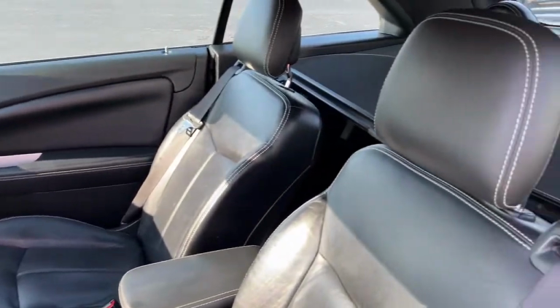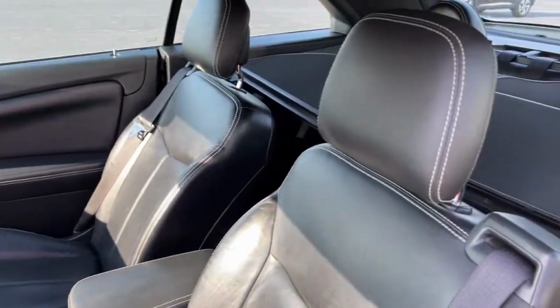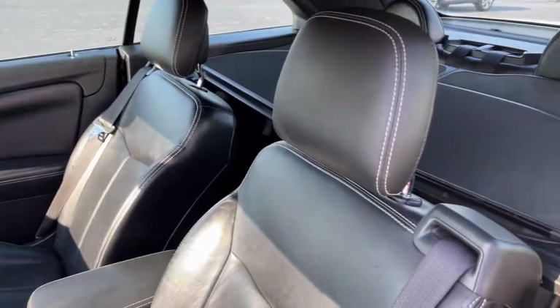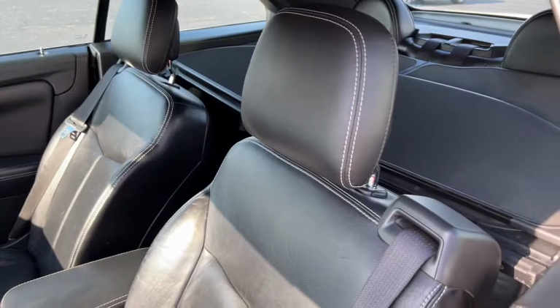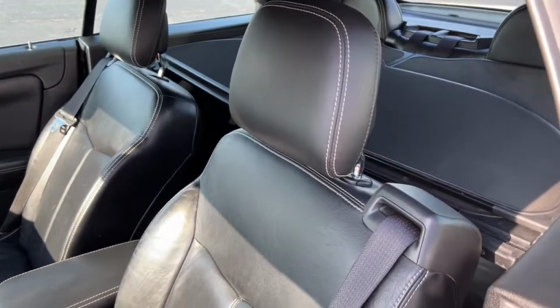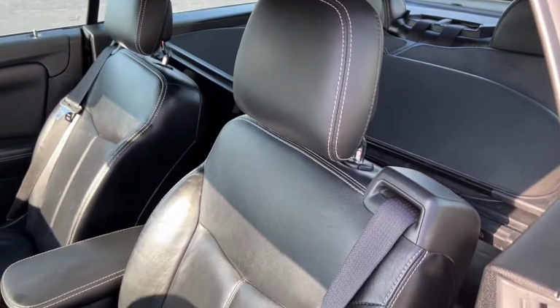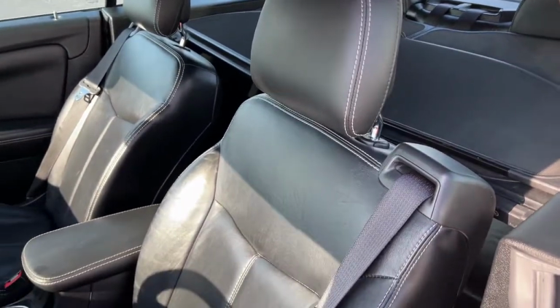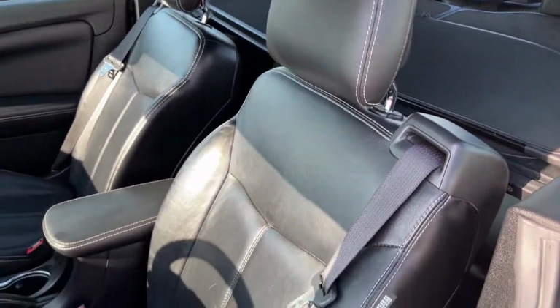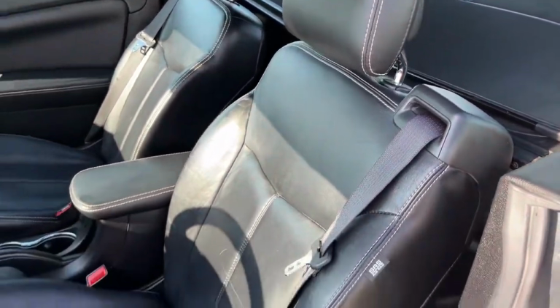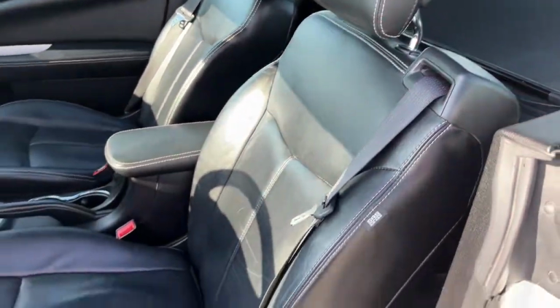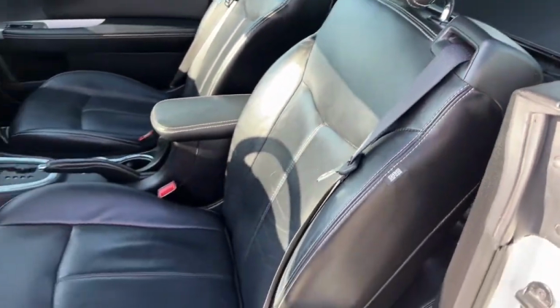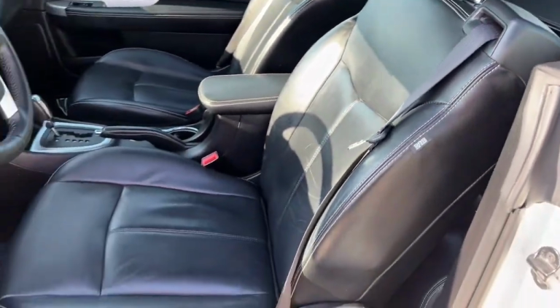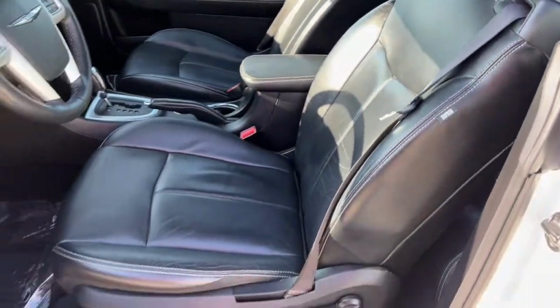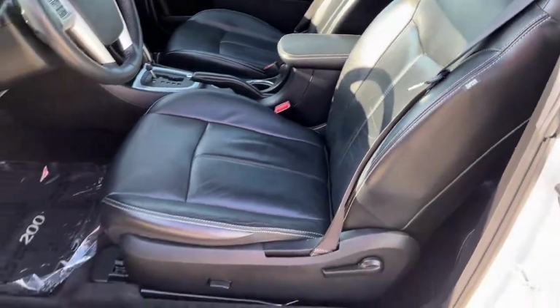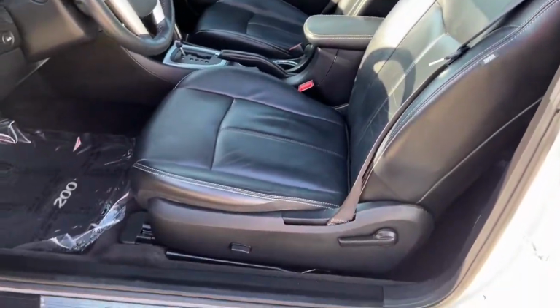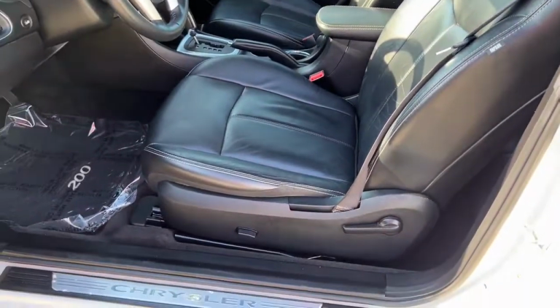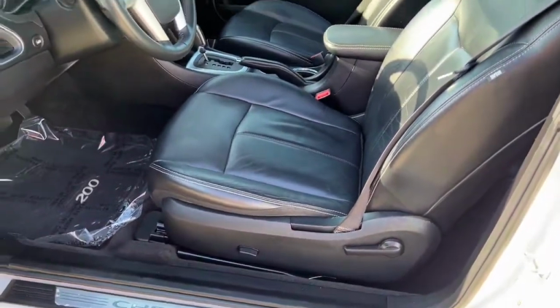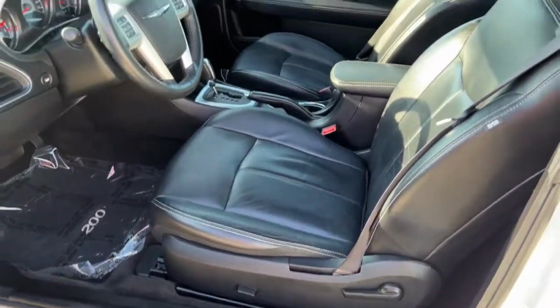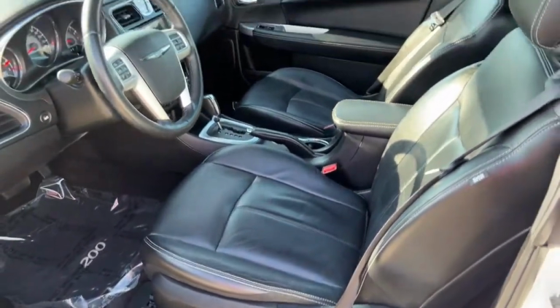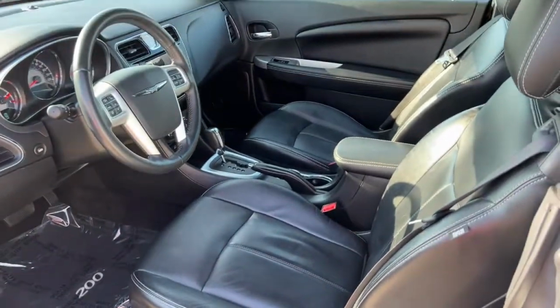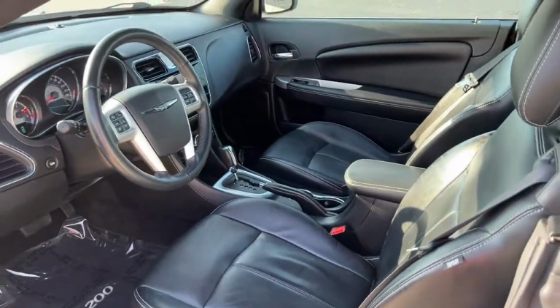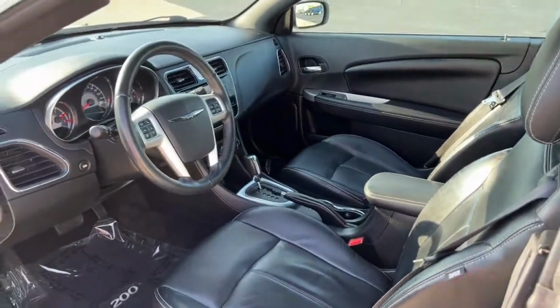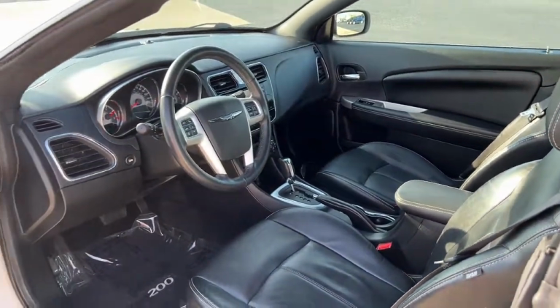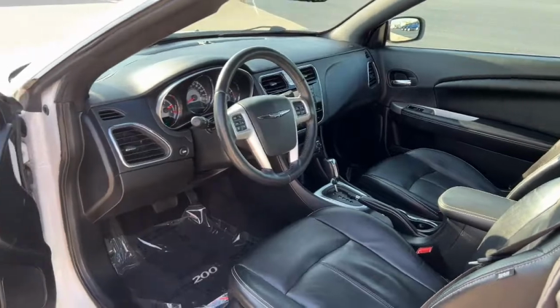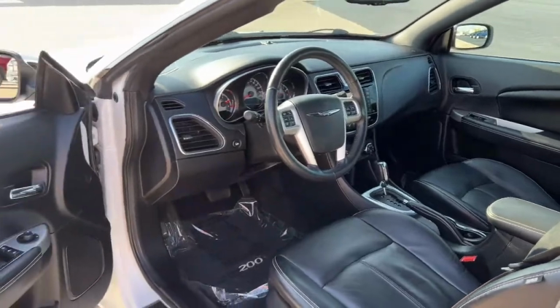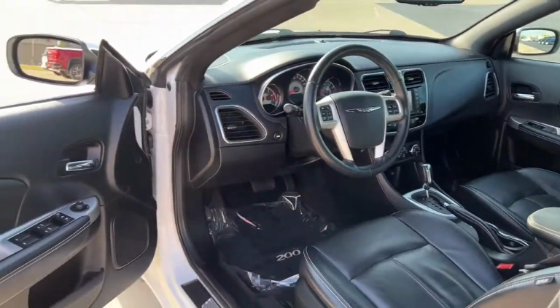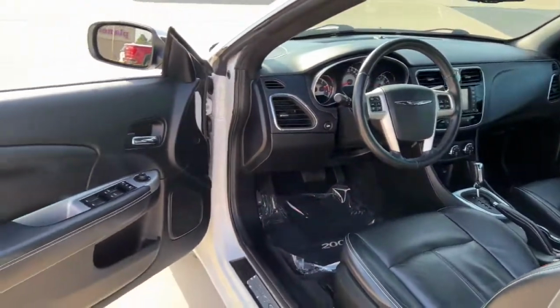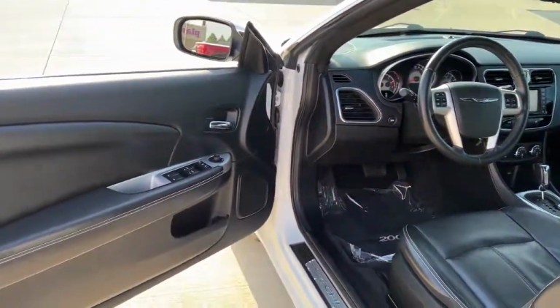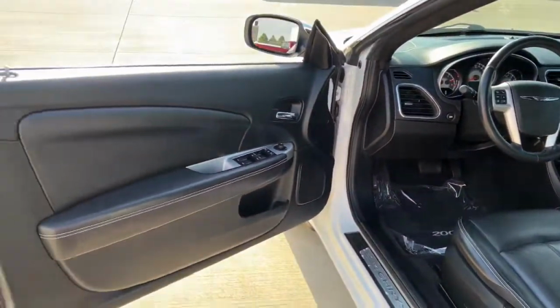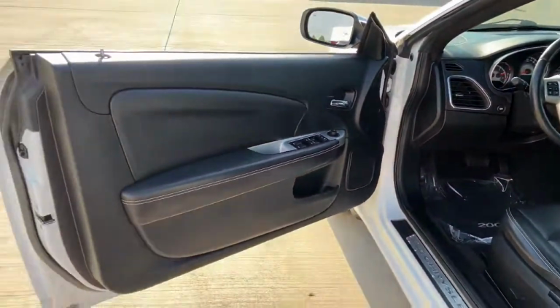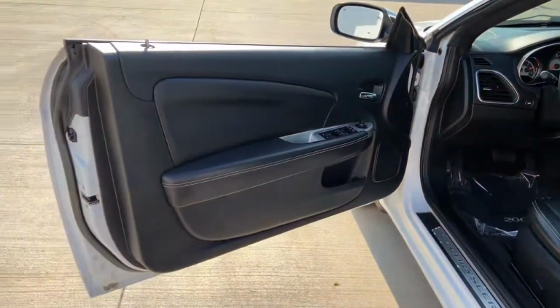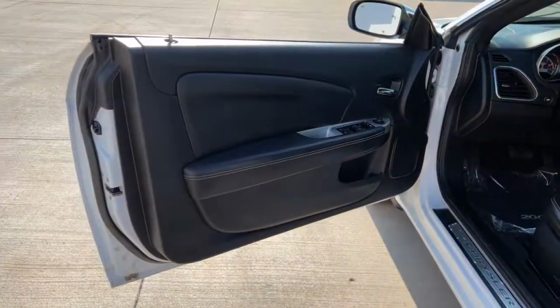Start your day with serenity in this smooth, quiet 200. Come in for a fun and easy test drive. Our team will make it the best part of your day.